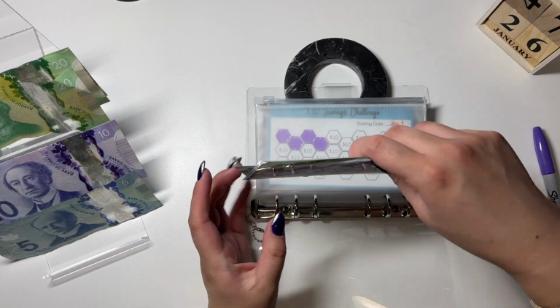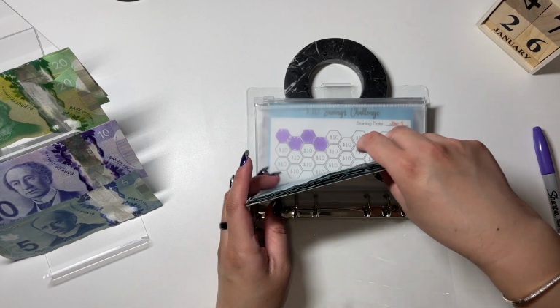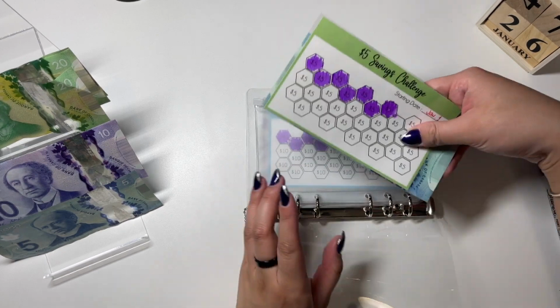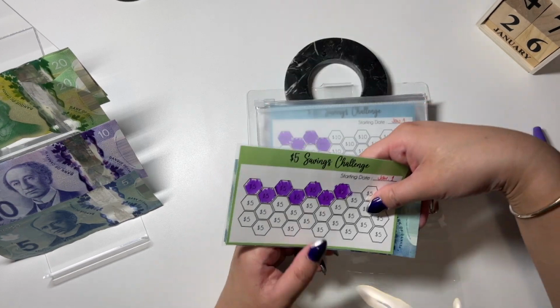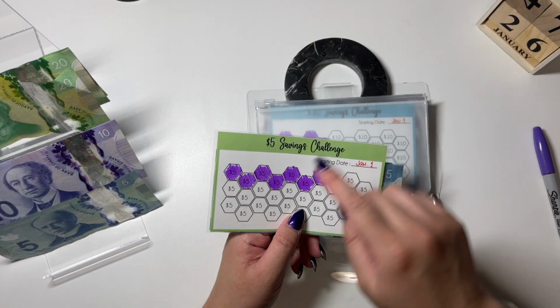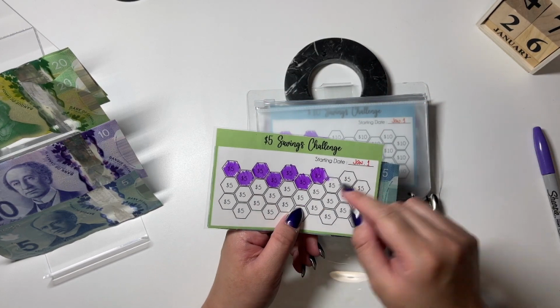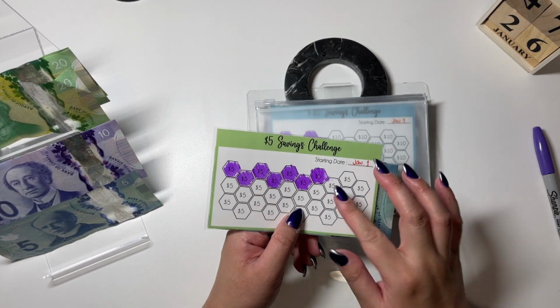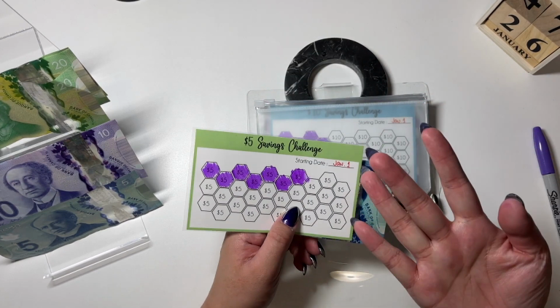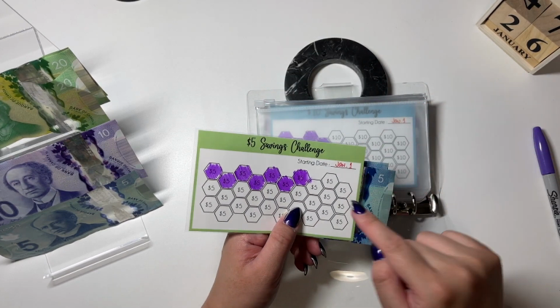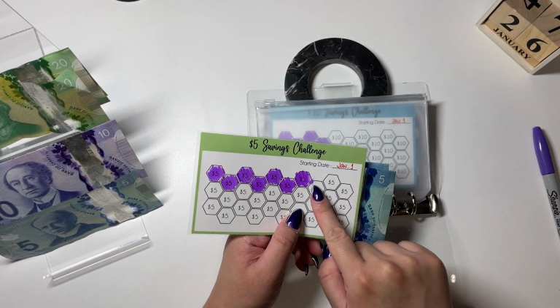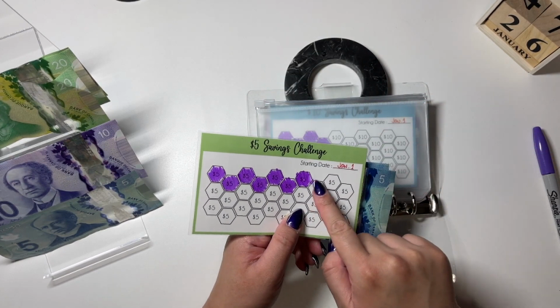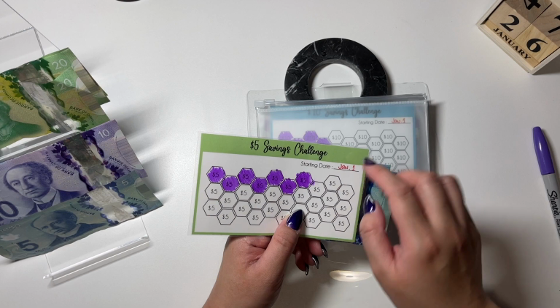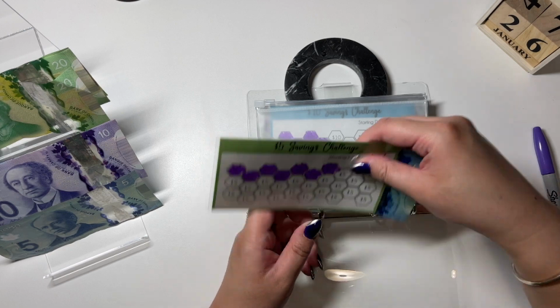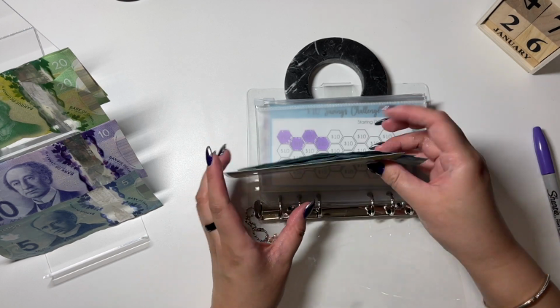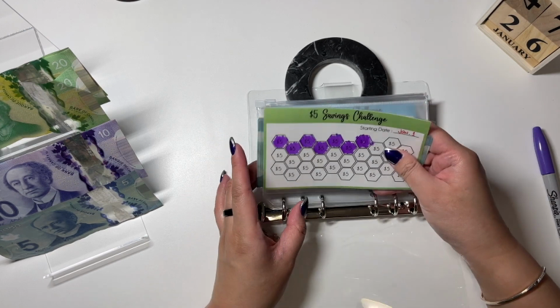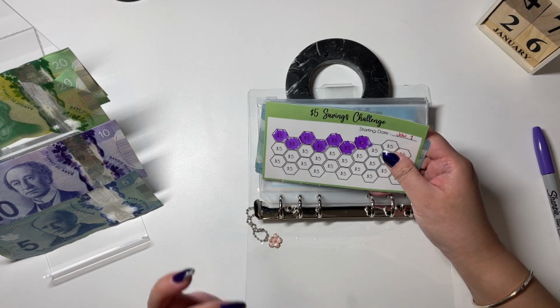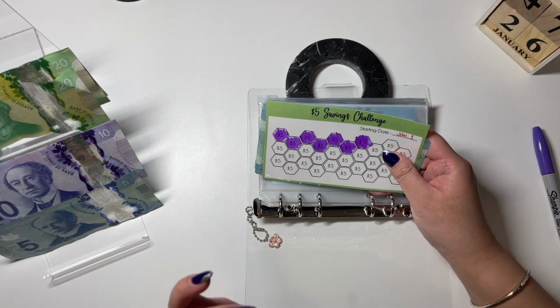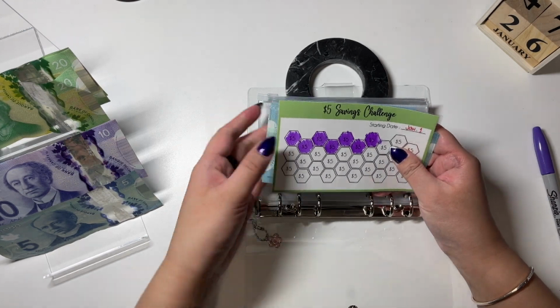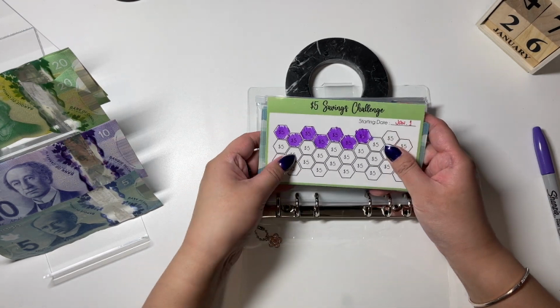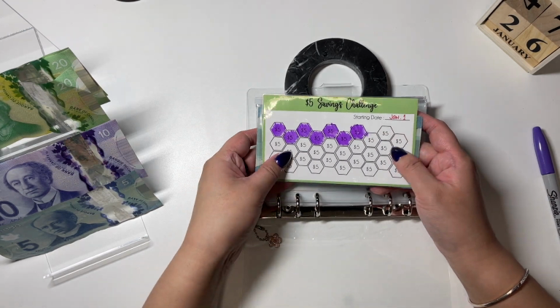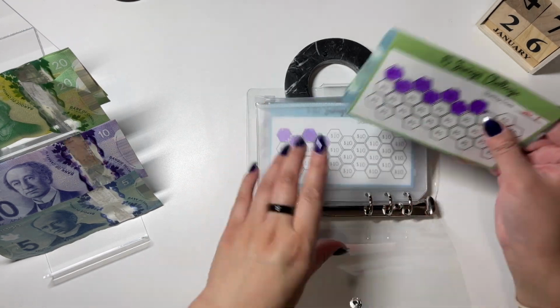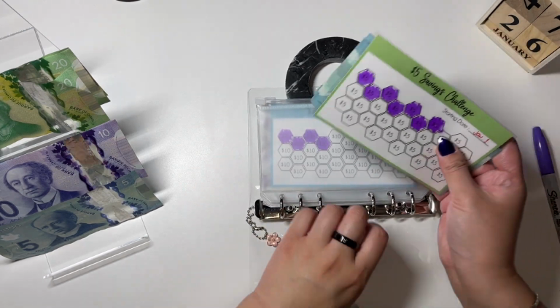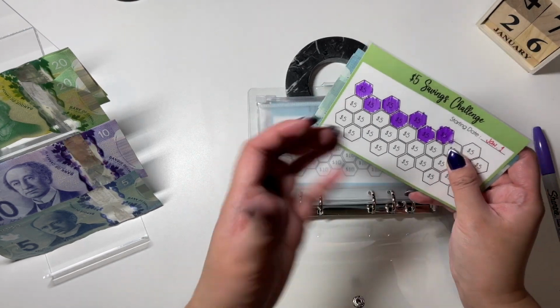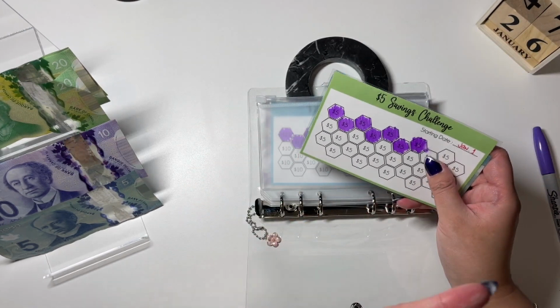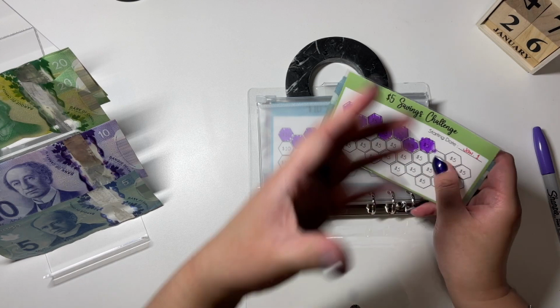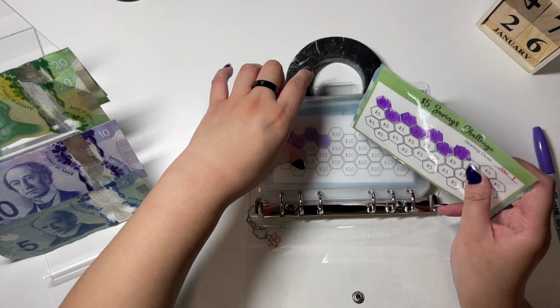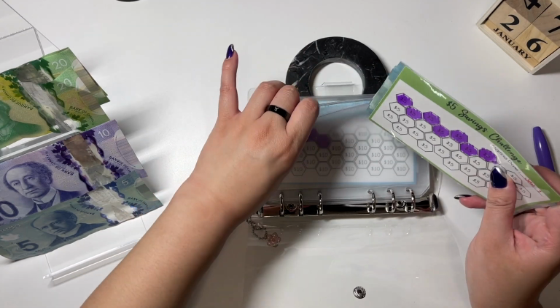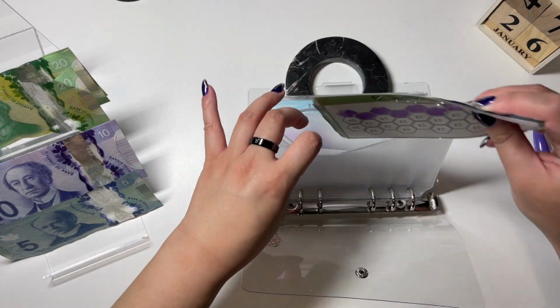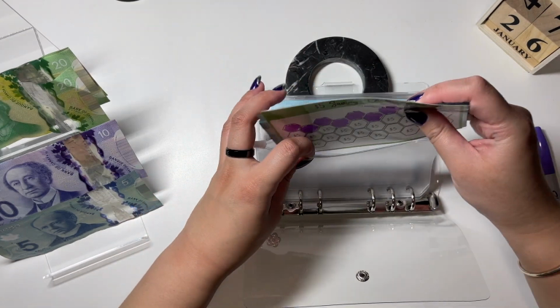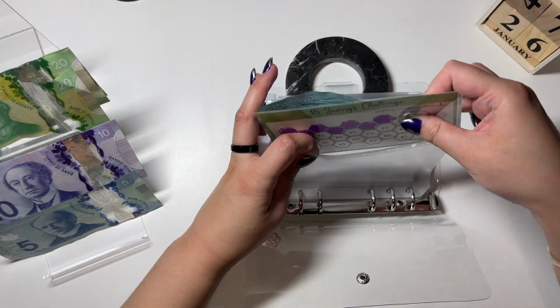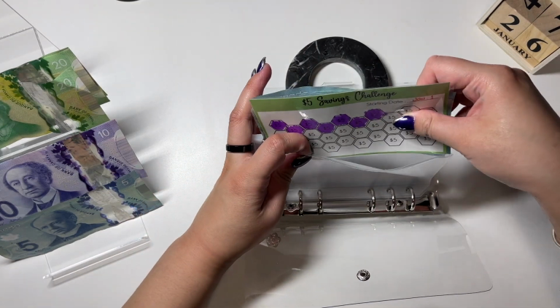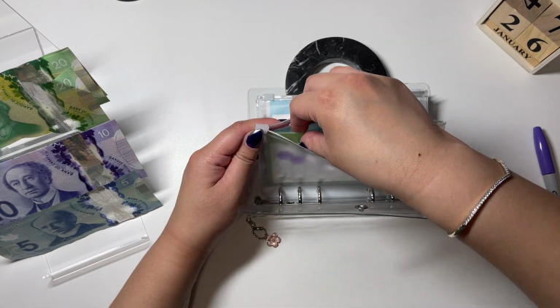I'll be coloring in two fives. Oh my god, I'm almost done — I touched this by accident I guess — but yes, I'm almost done with one entire row. That's crazy.